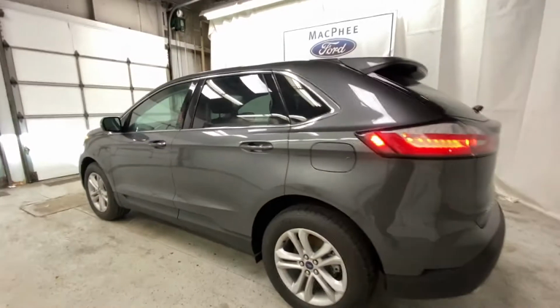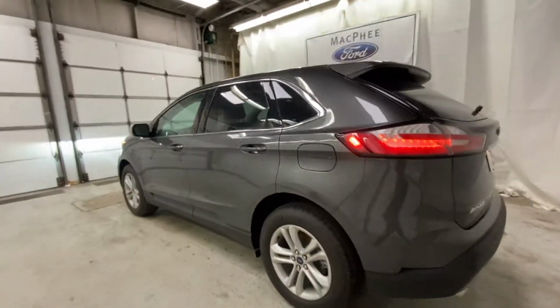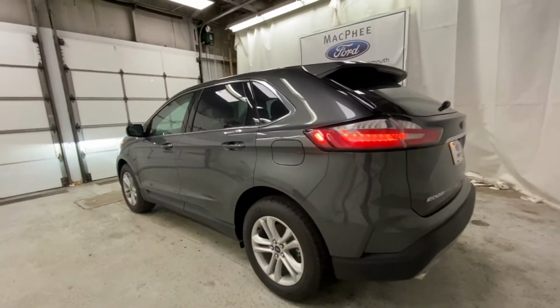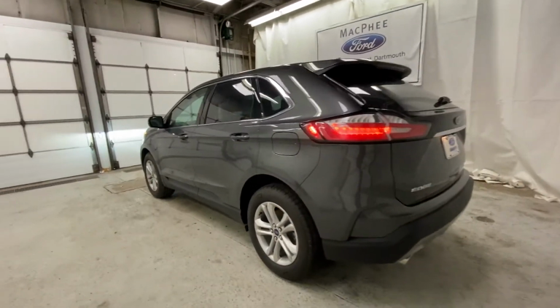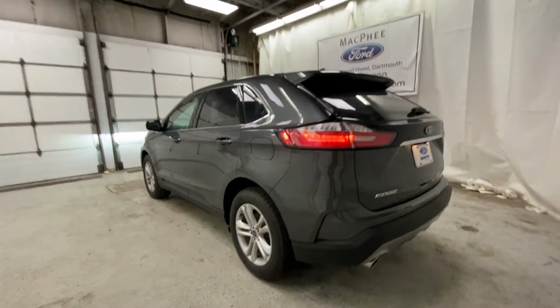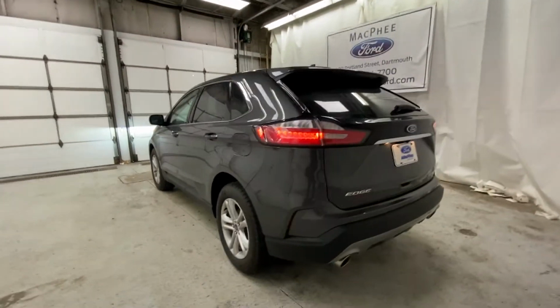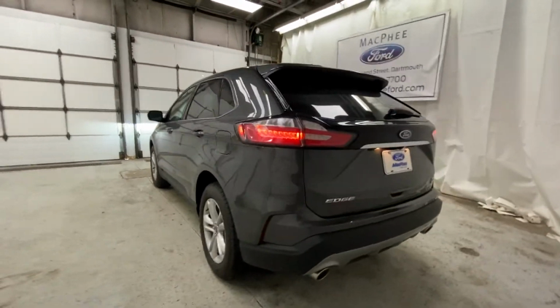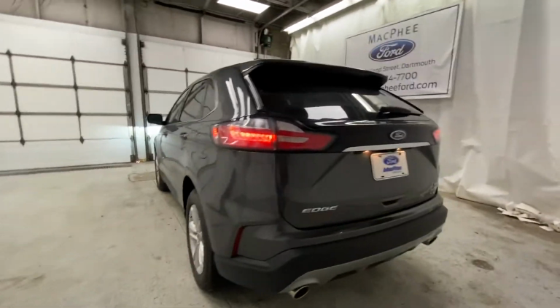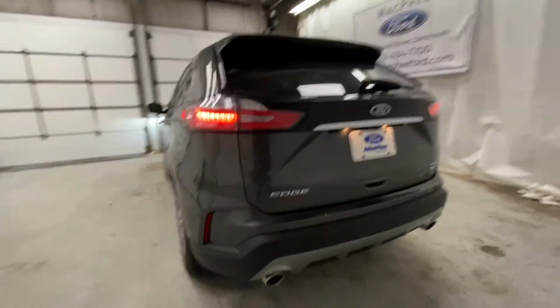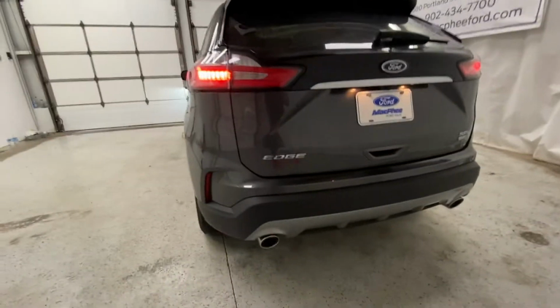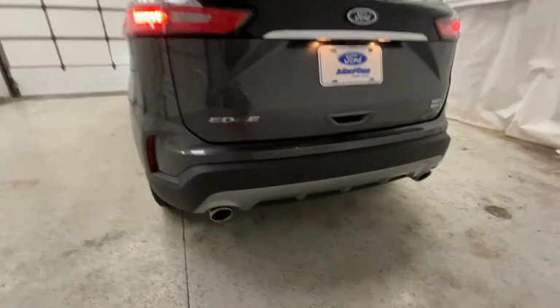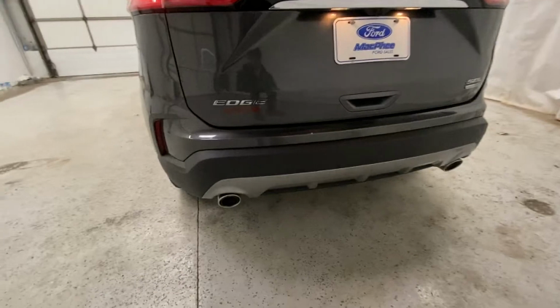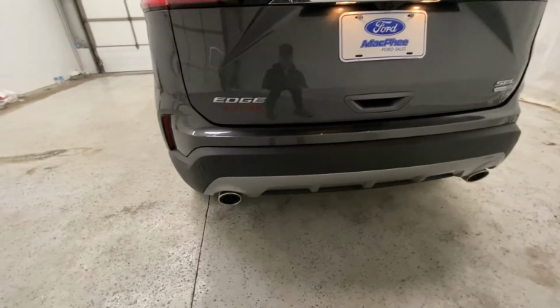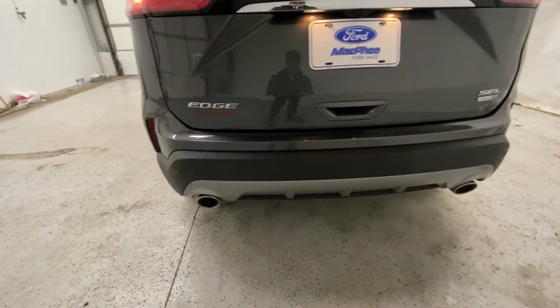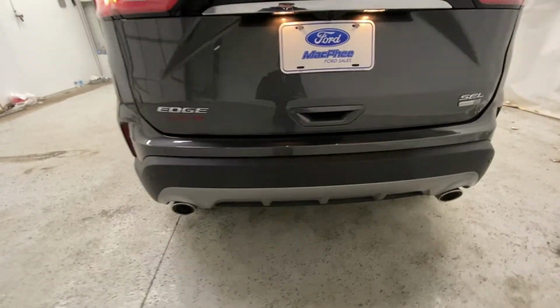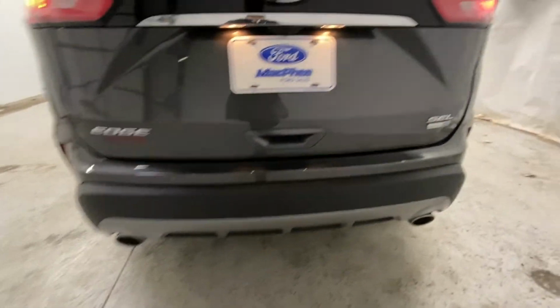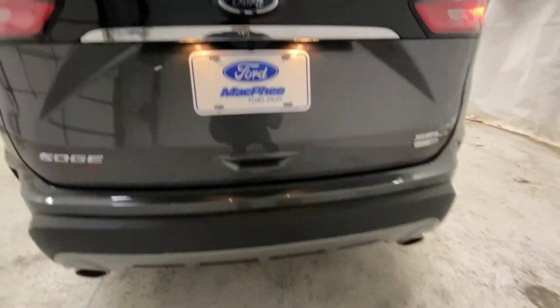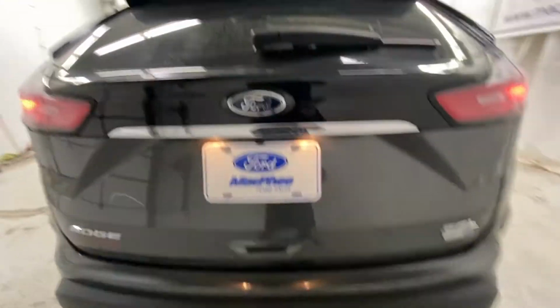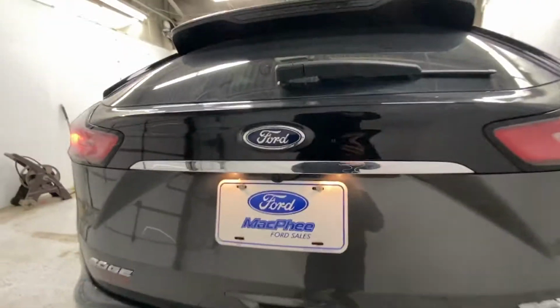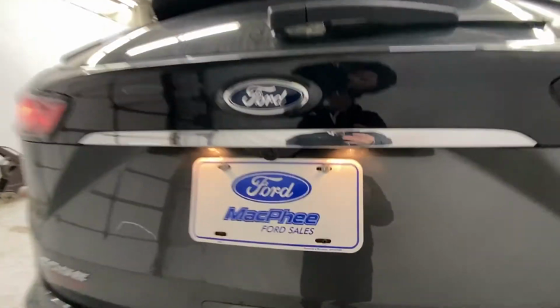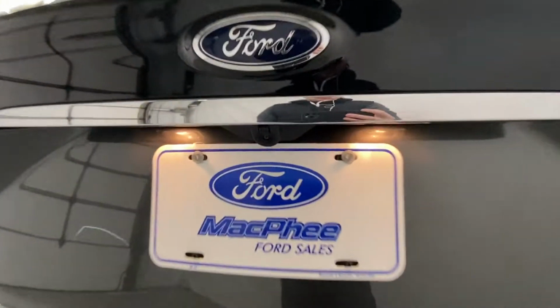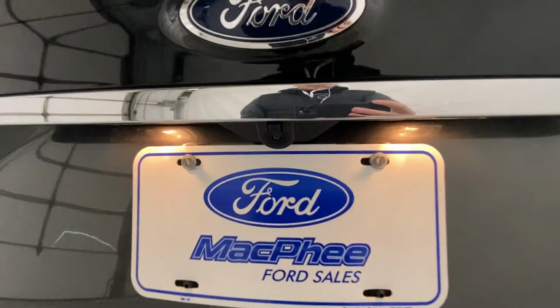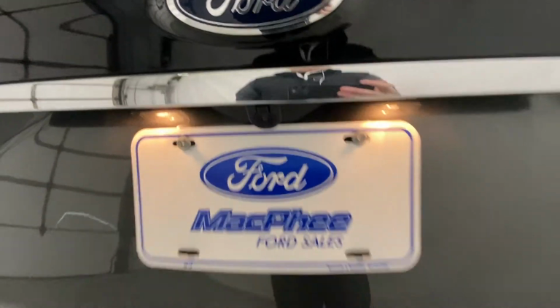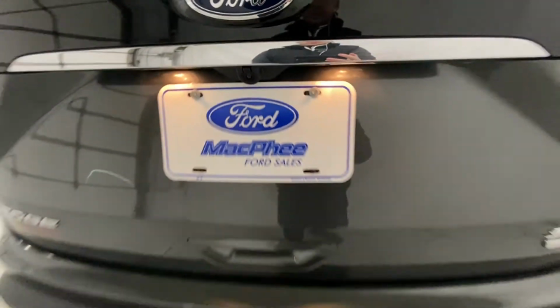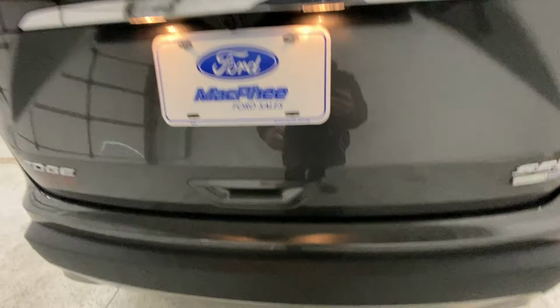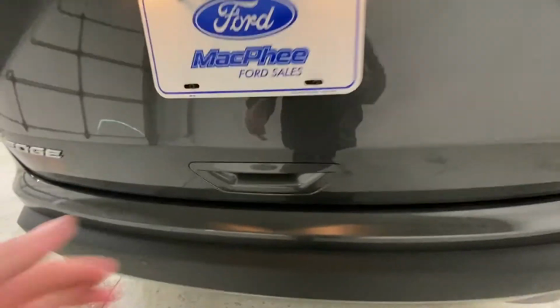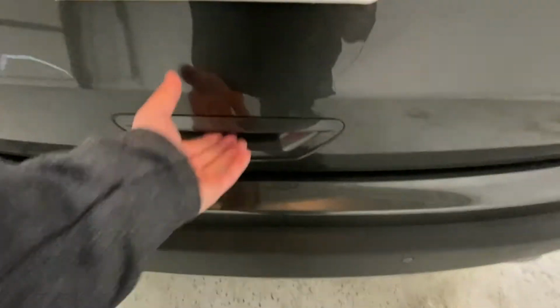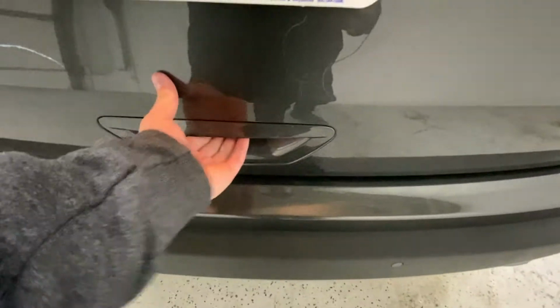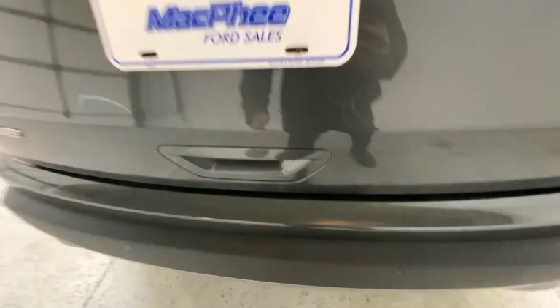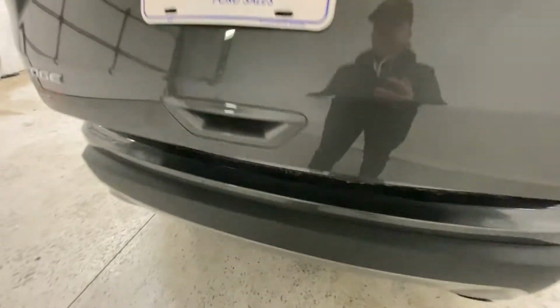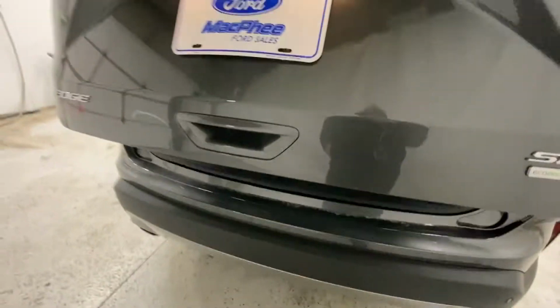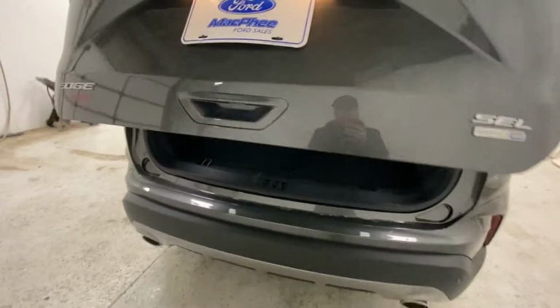Coming to the back of the Edge now, you can take a good look here. You've got rear park sensors along the back bumper, and a rearview camera right above the license plate cover.